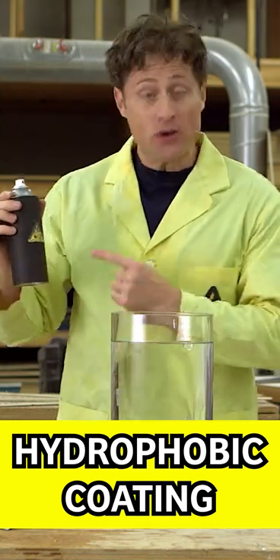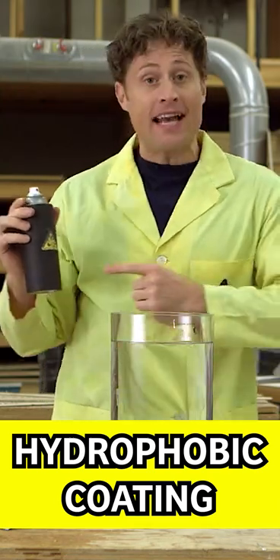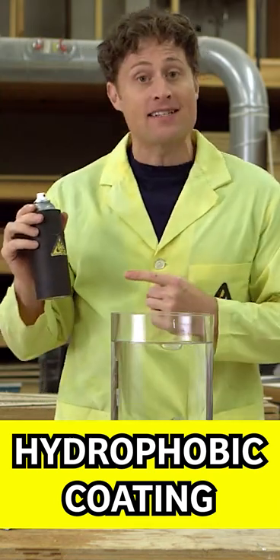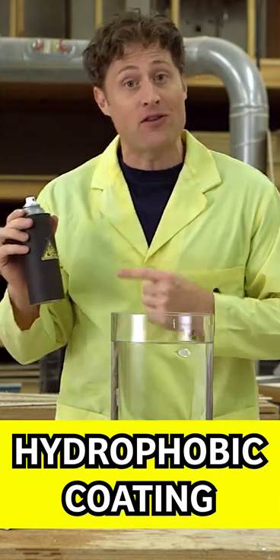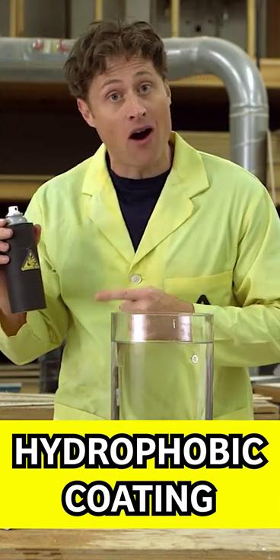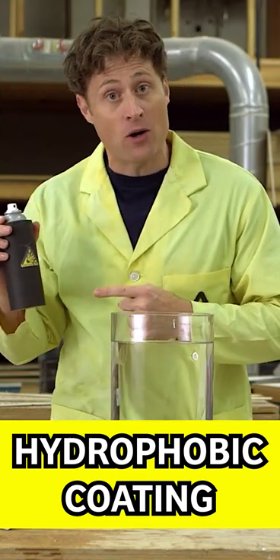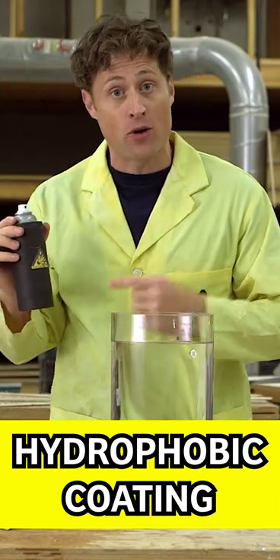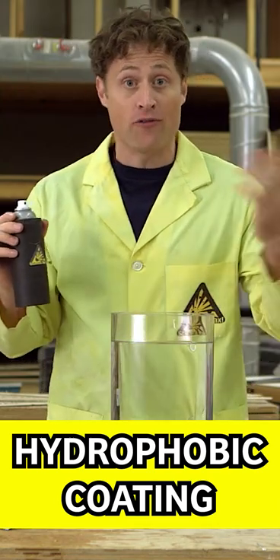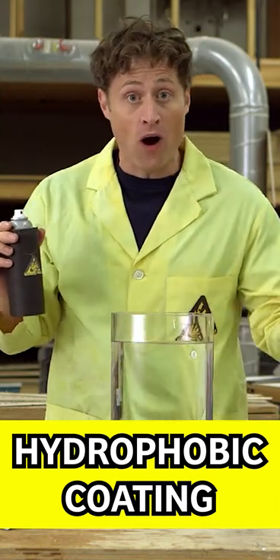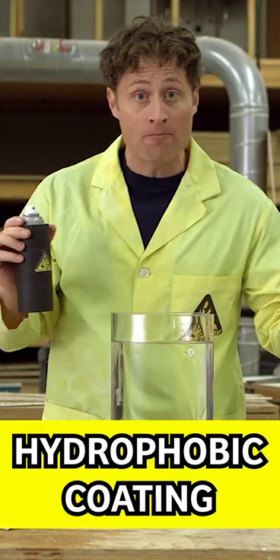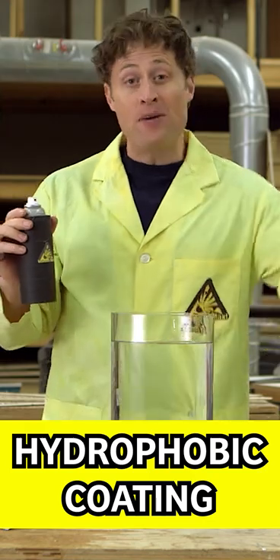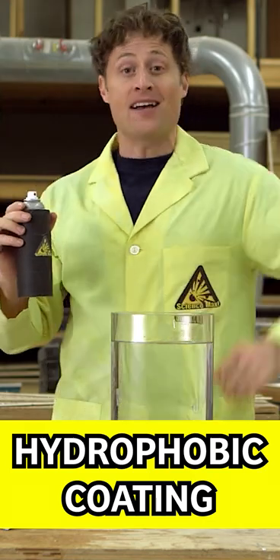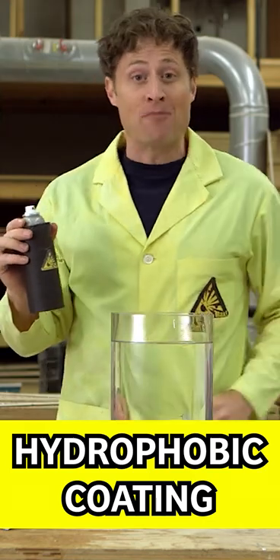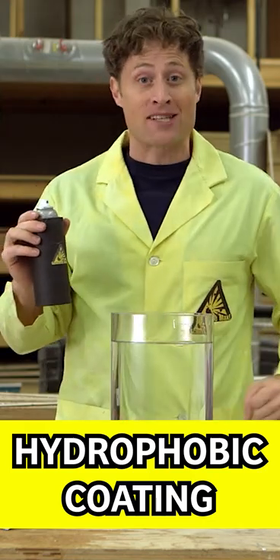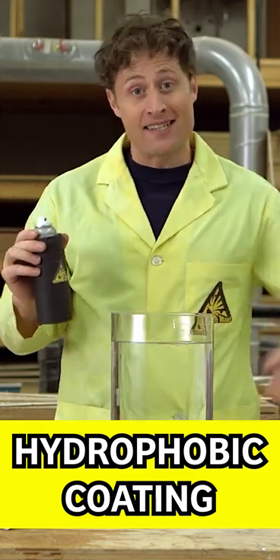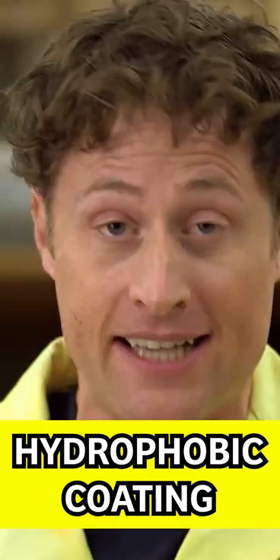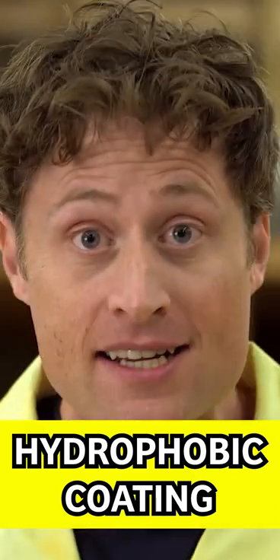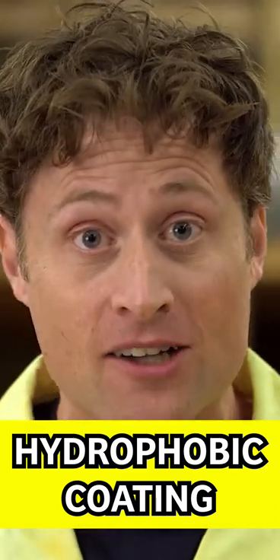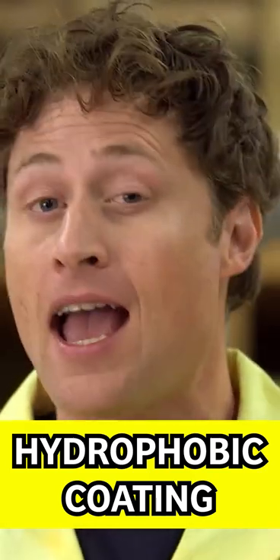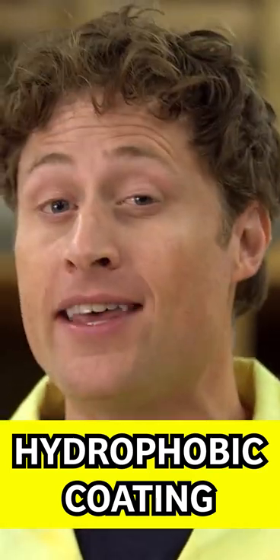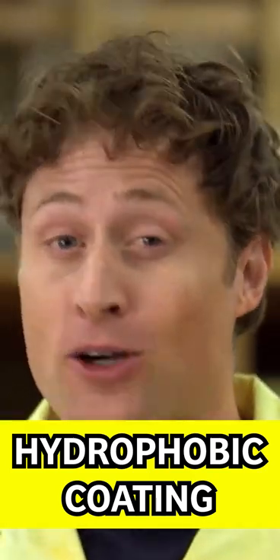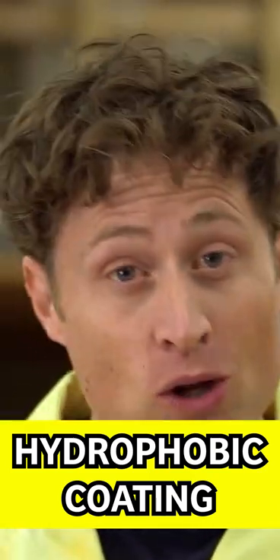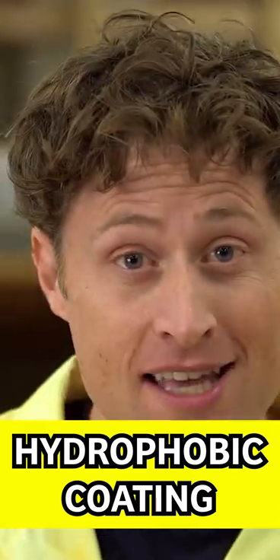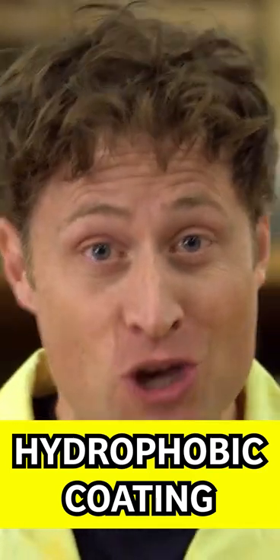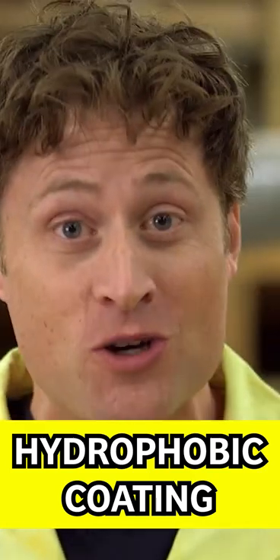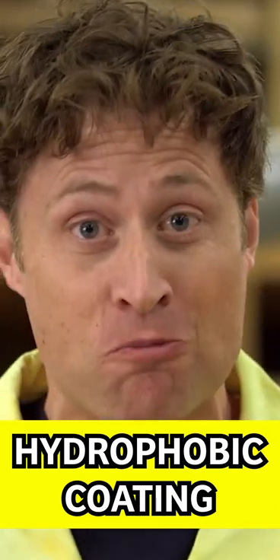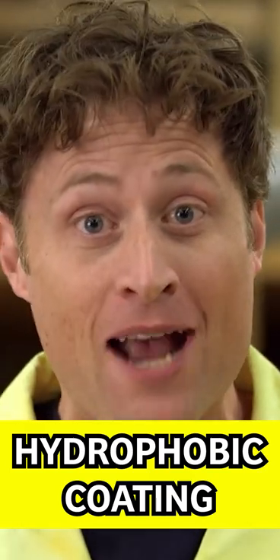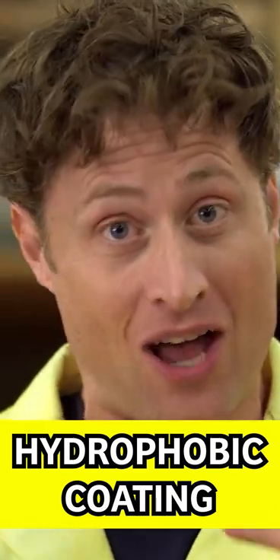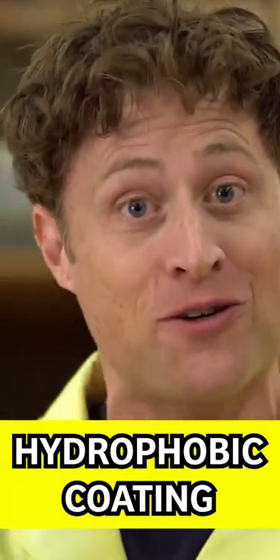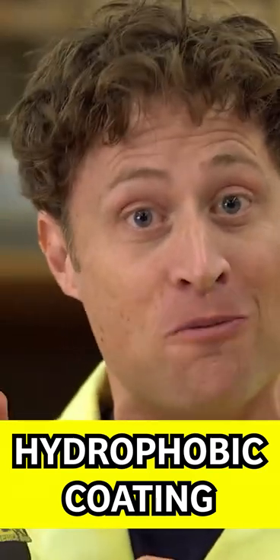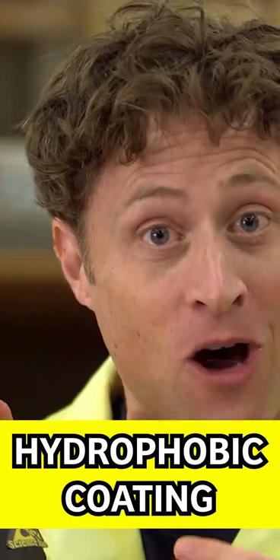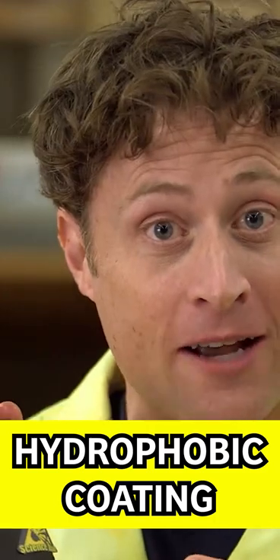You can get this stuff at the hardware store, and if you want, be science maximites and get an adult and think of the coolest thing you could spray with hydrophobic coating.